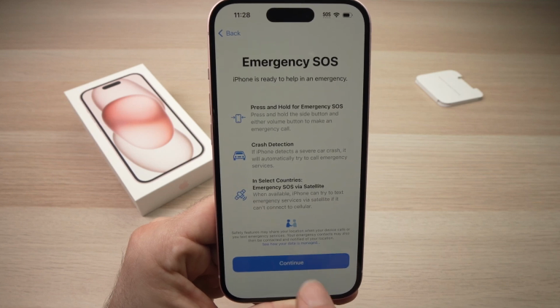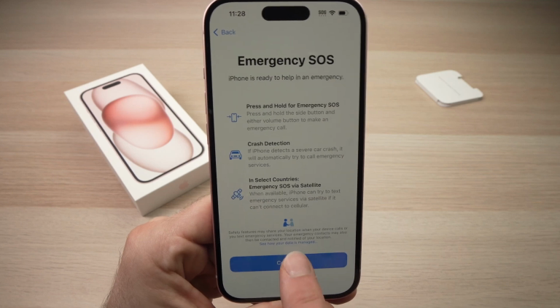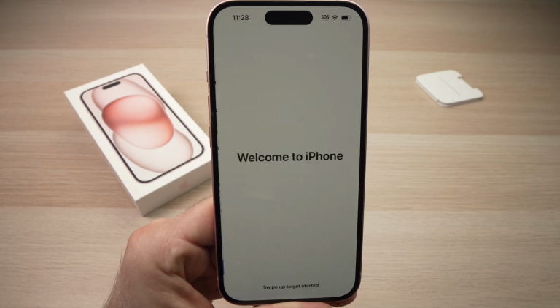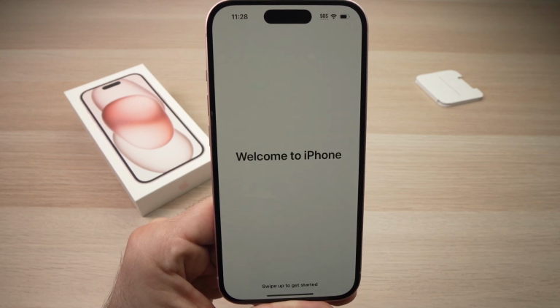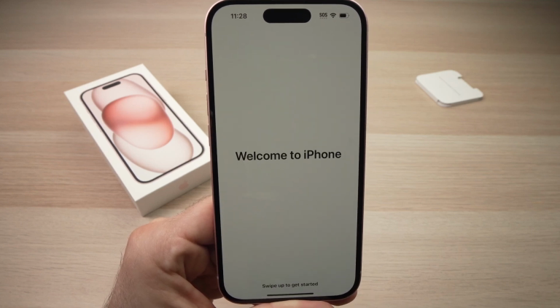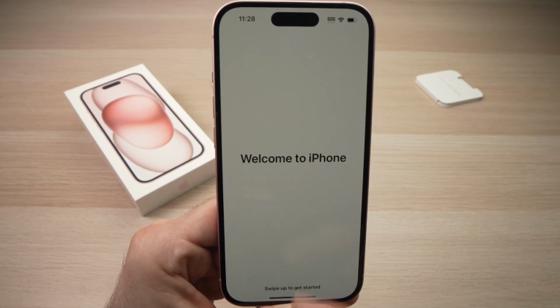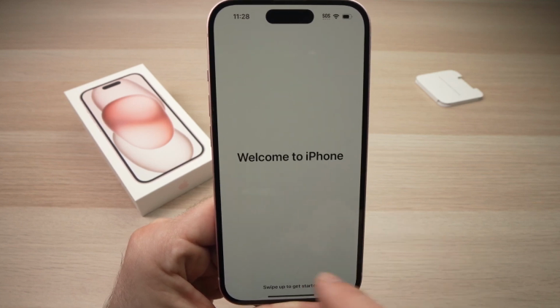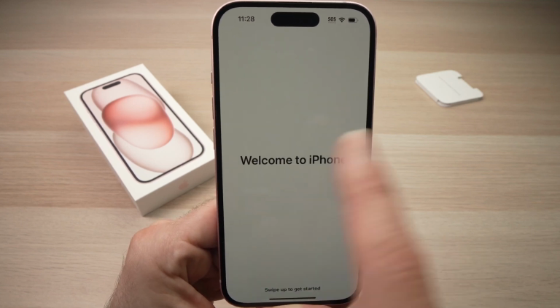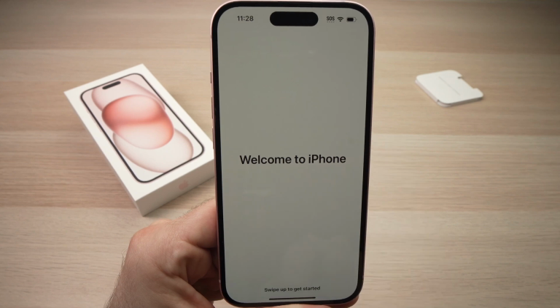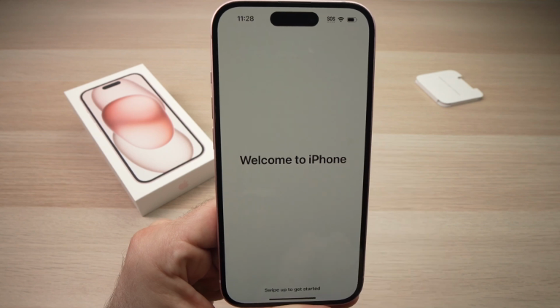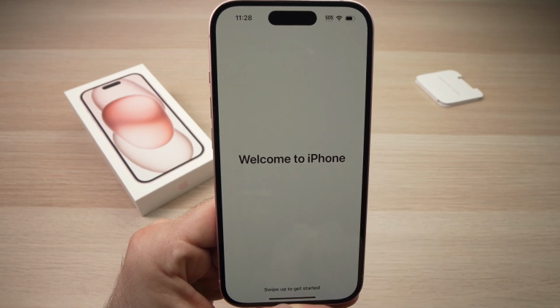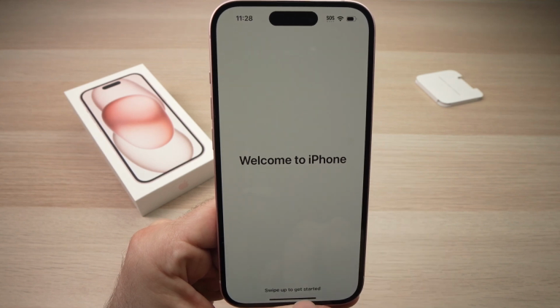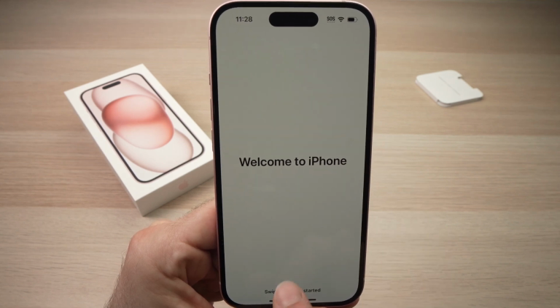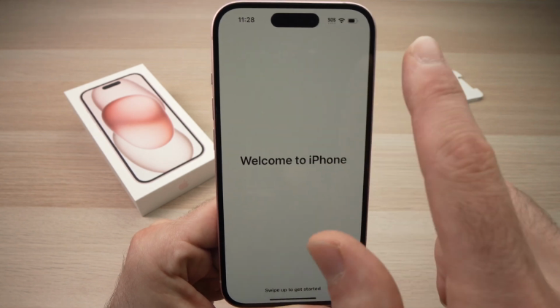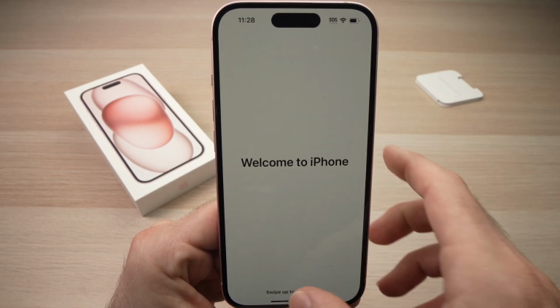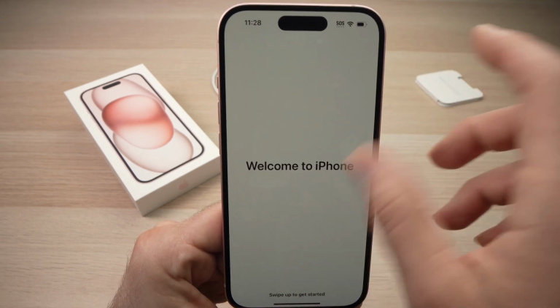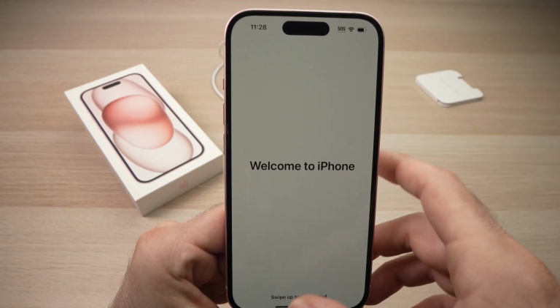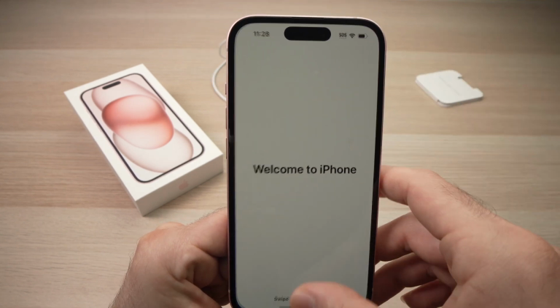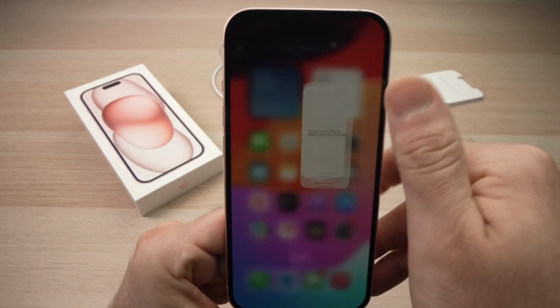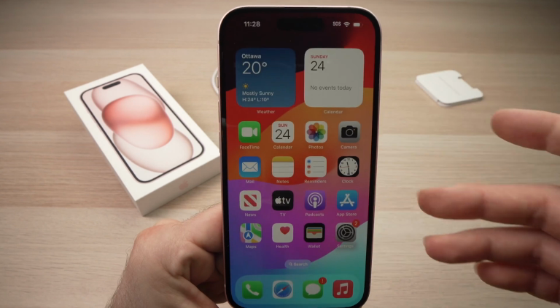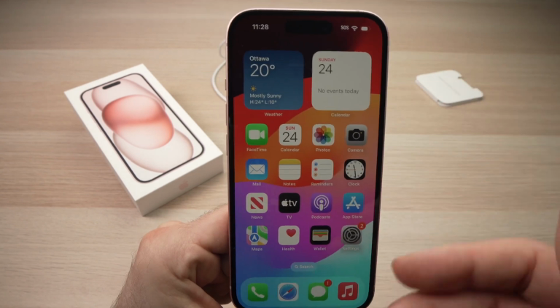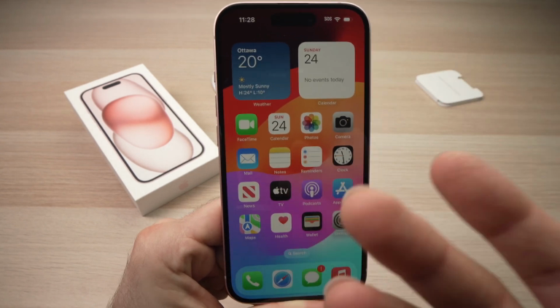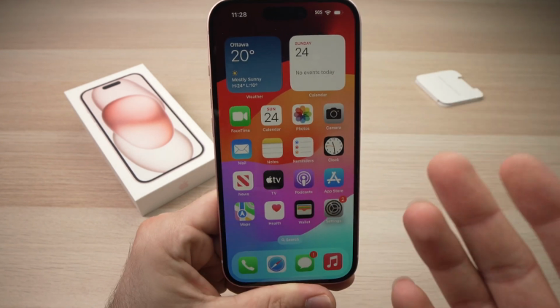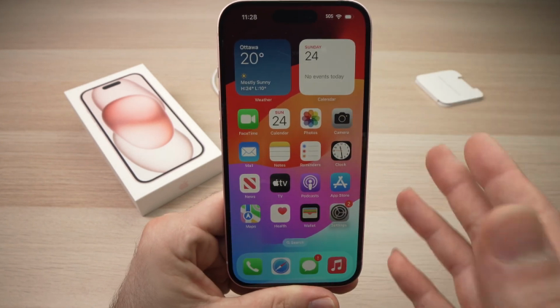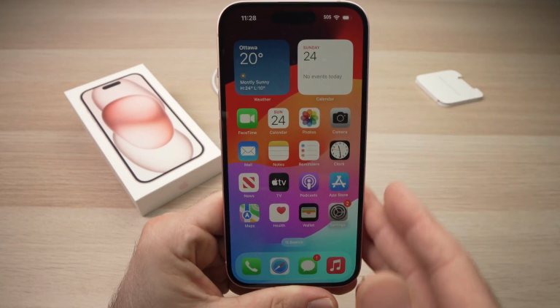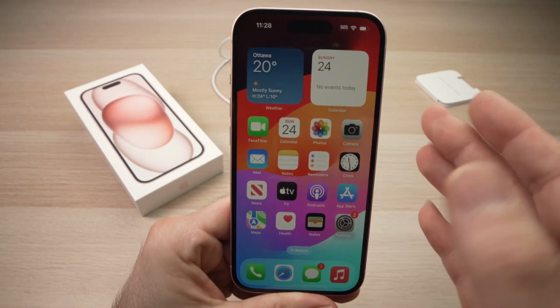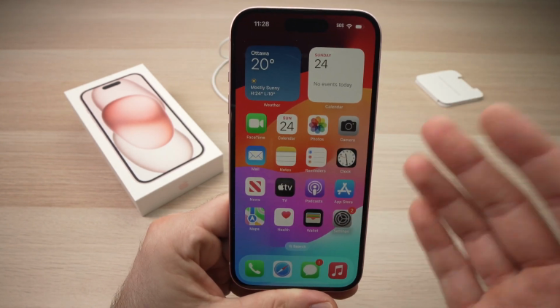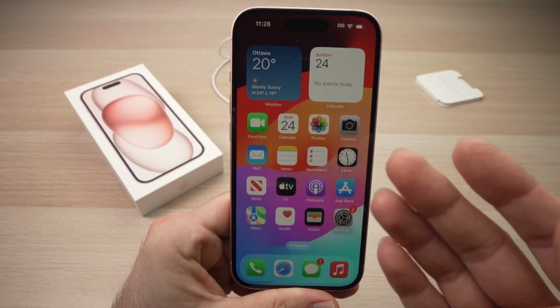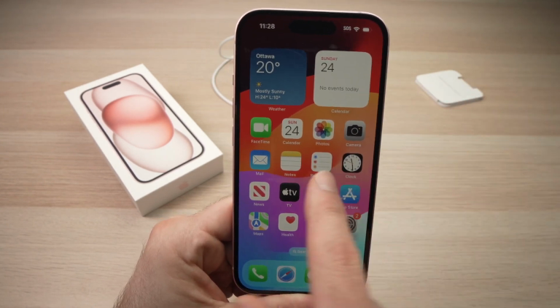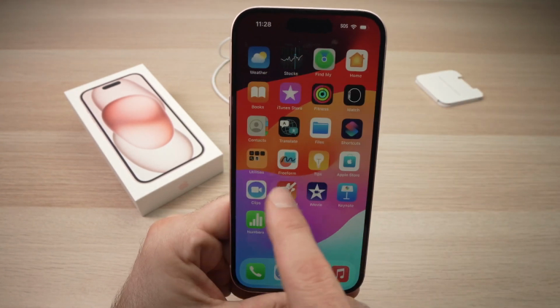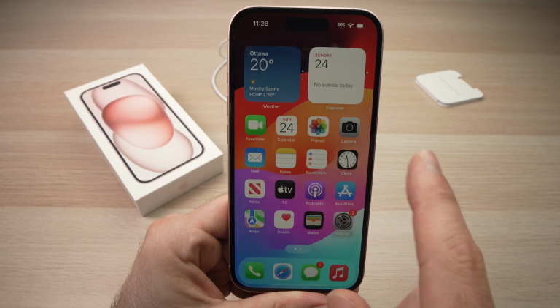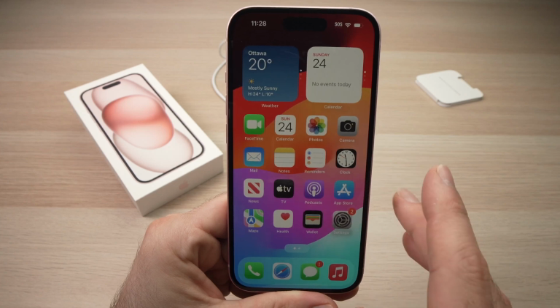Press Continue. You'll see the 'Welcome to iPhone' screen. Swipe up to get started — just swipe like this and you're done. You're now on the main screen and can start using your iPhone.